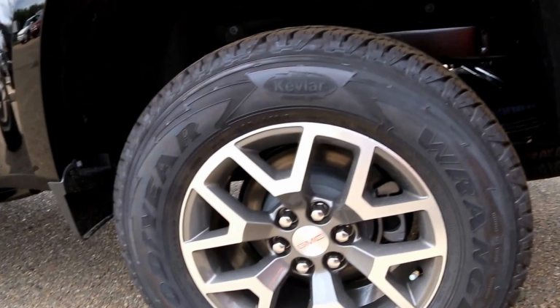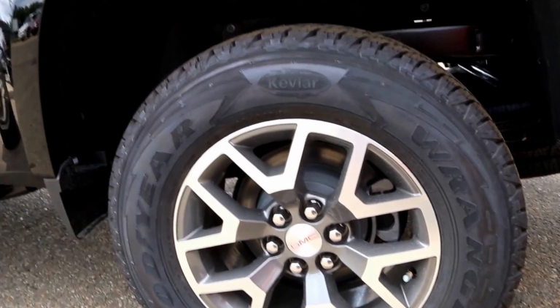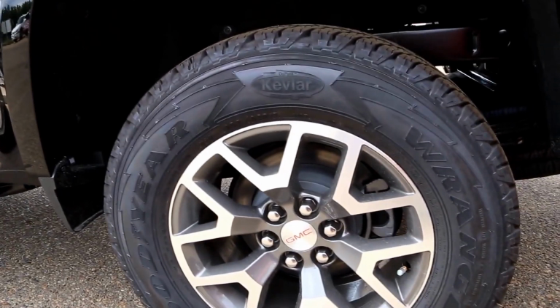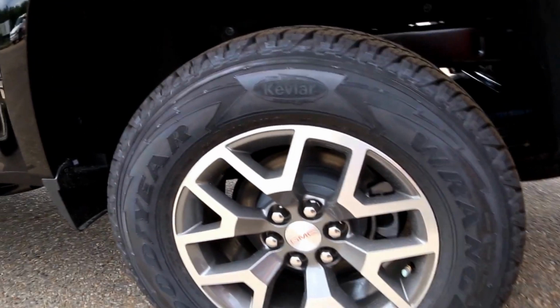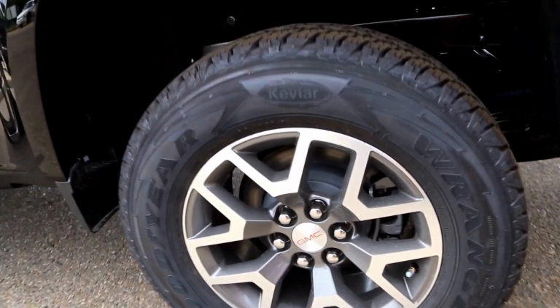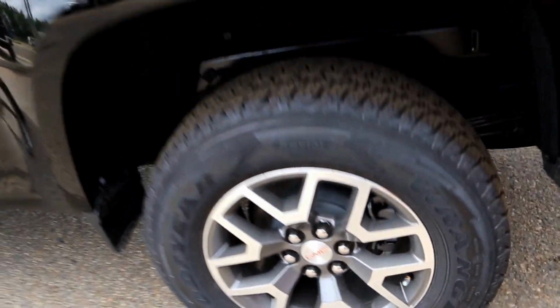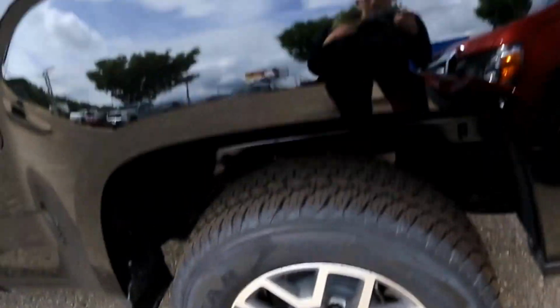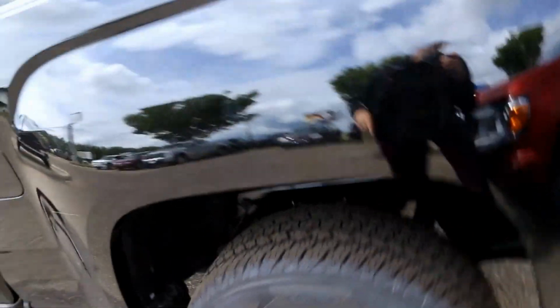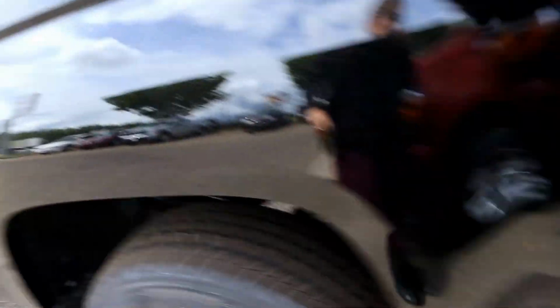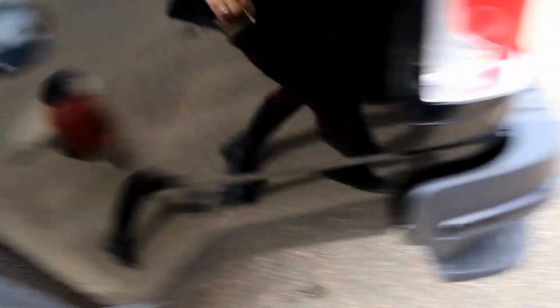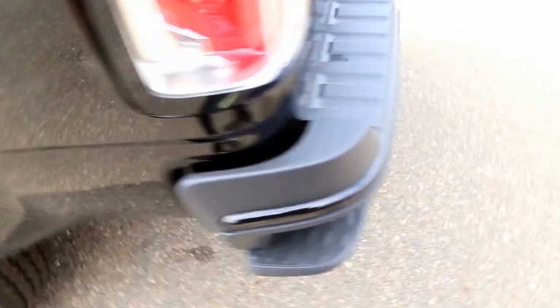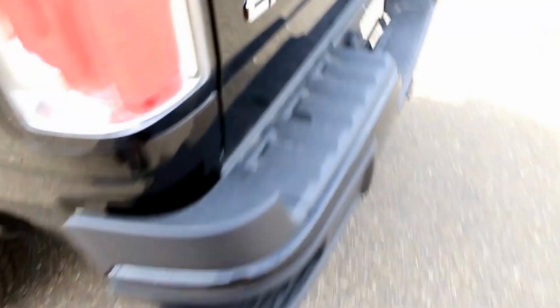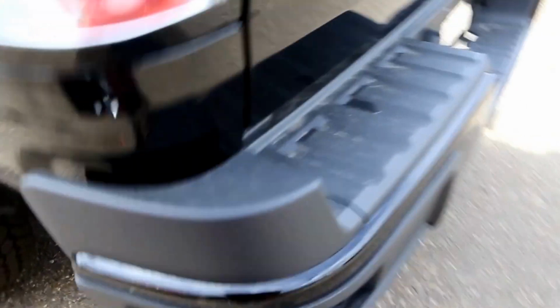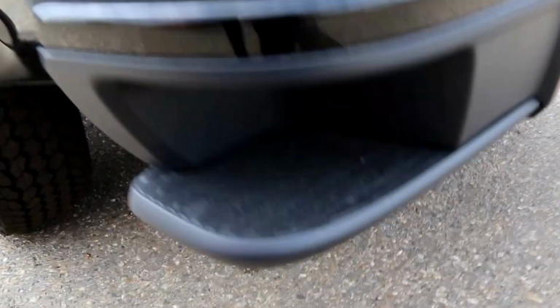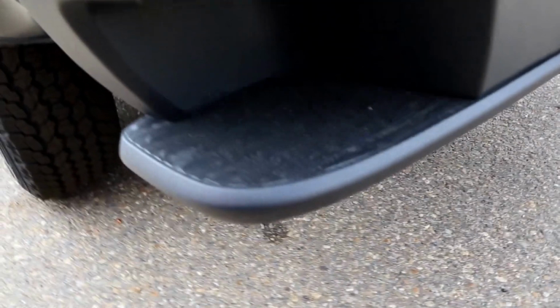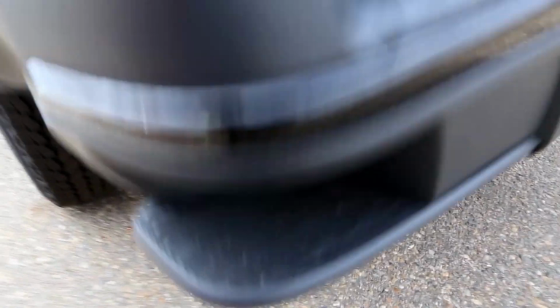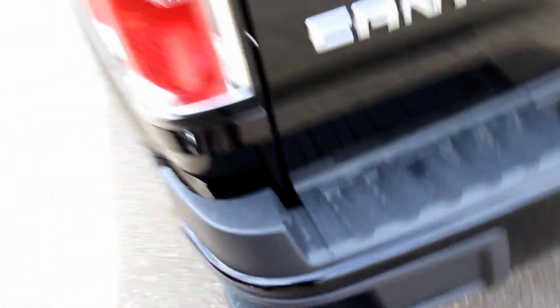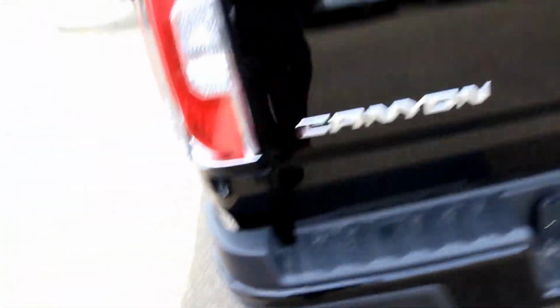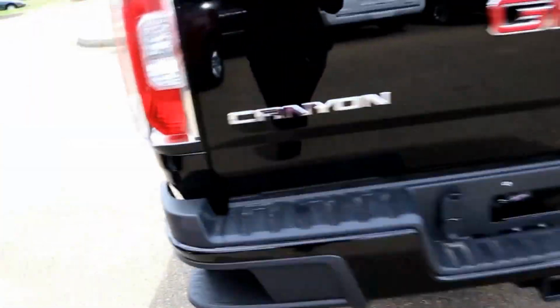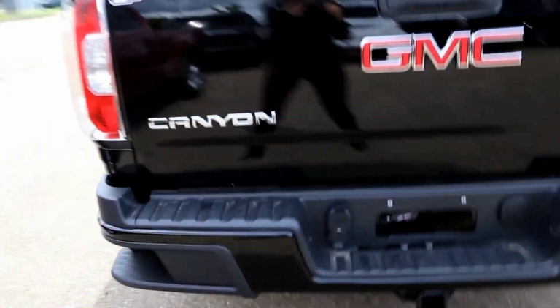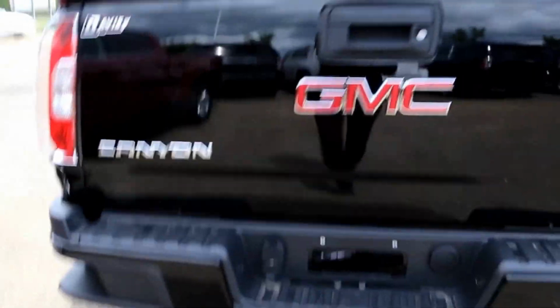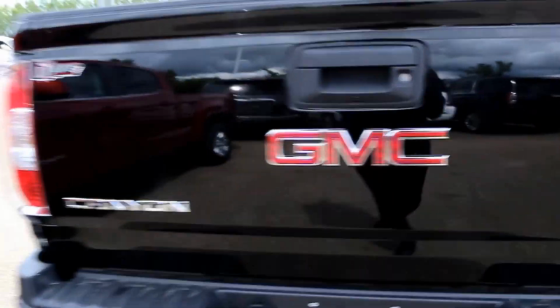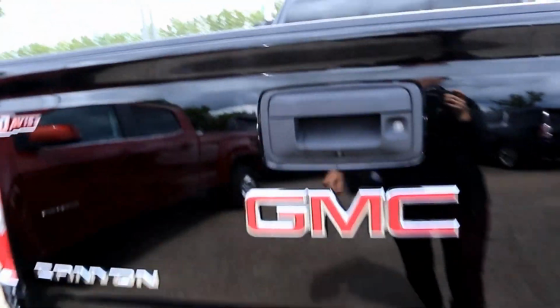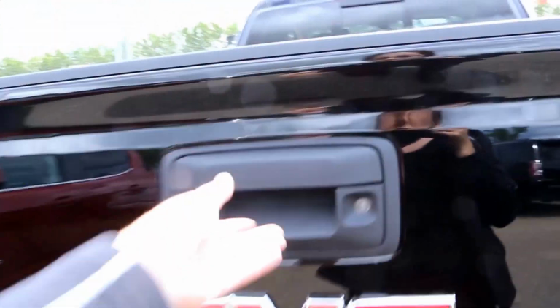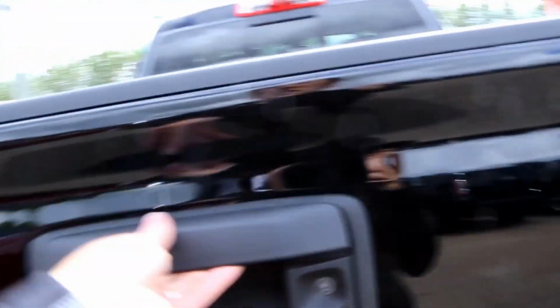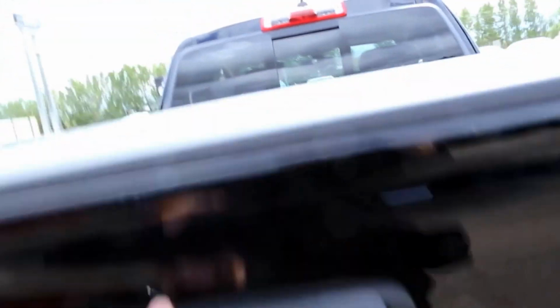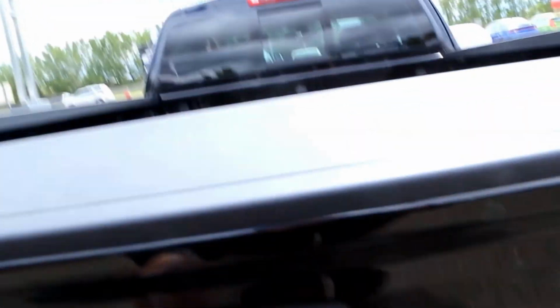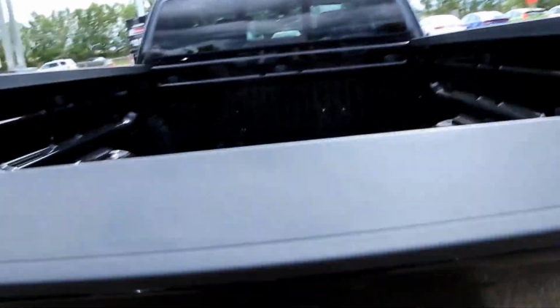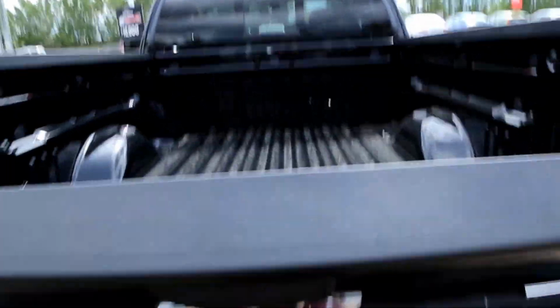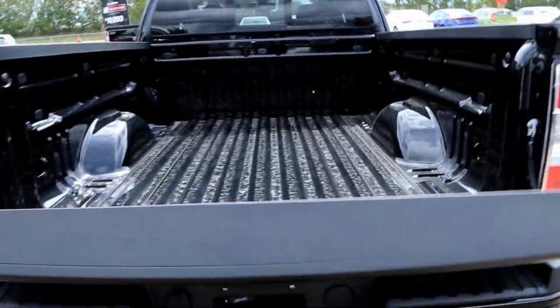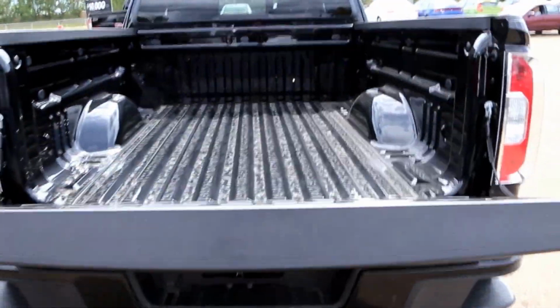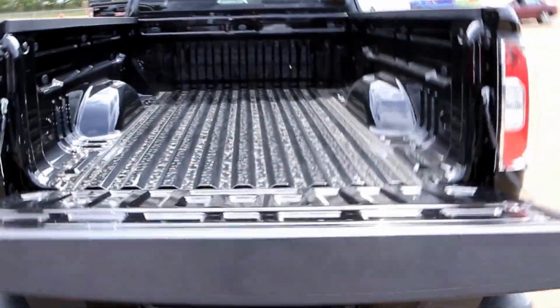It rides on 17-inch dark argent metallic aluminum wheels. Outside you'll find rear bumper corner steps, a rear vision camera, and an easy lift-and-lower tailgate.